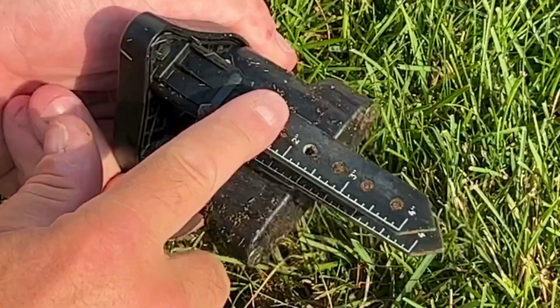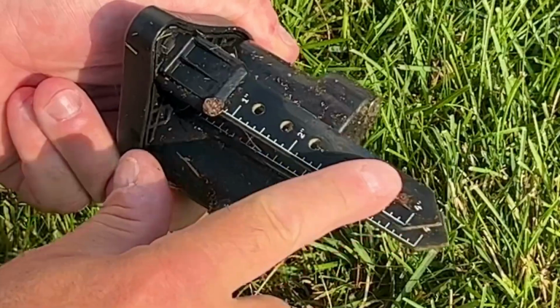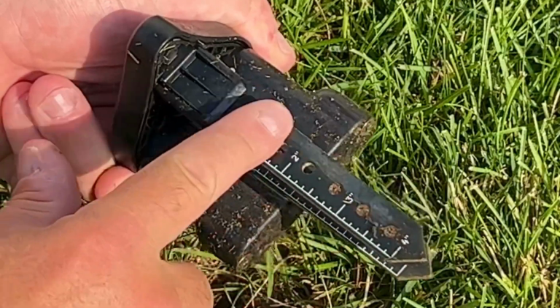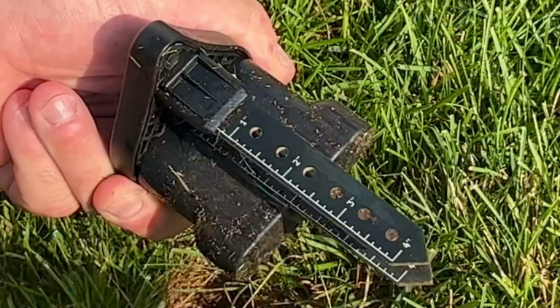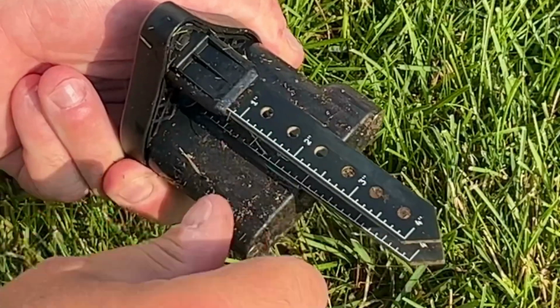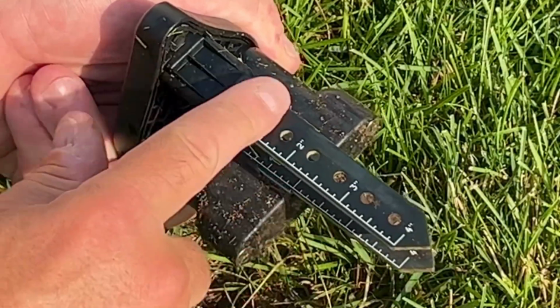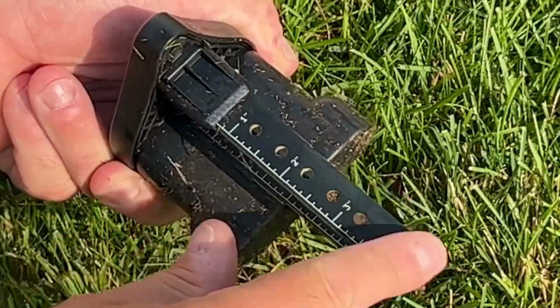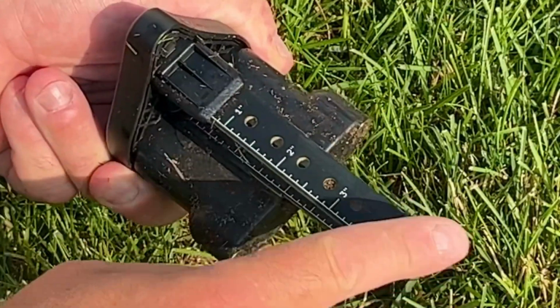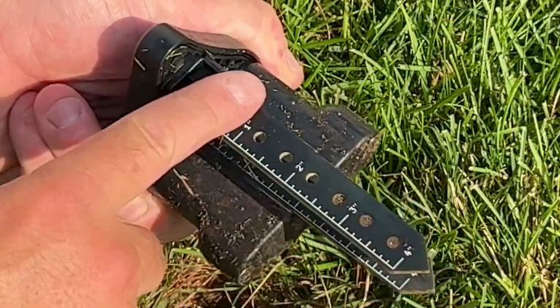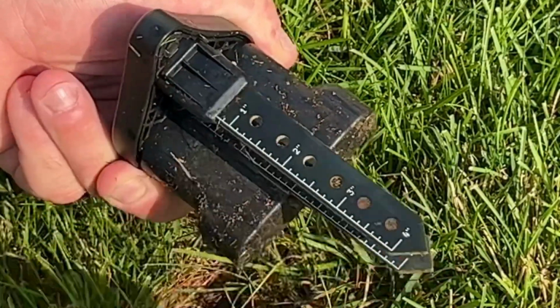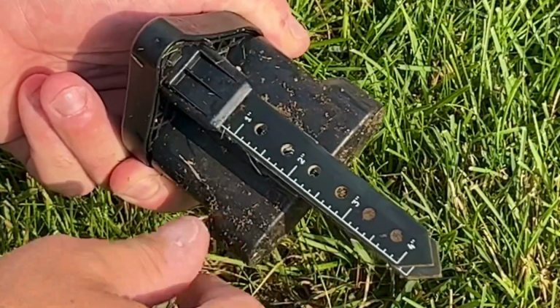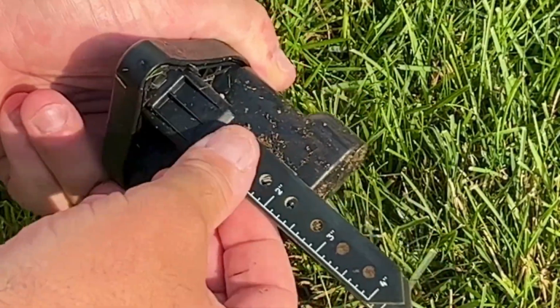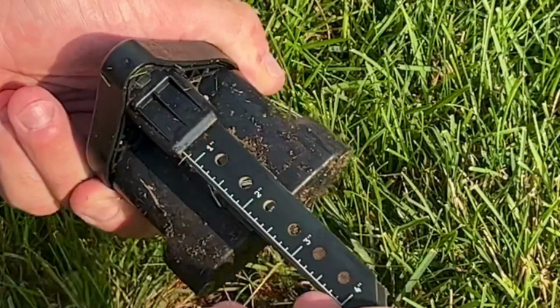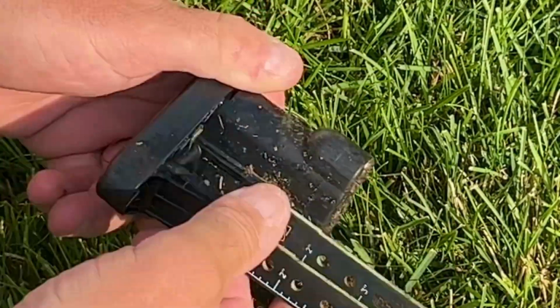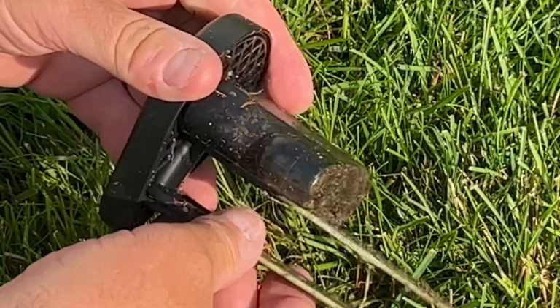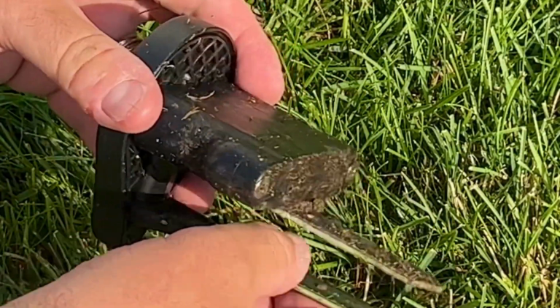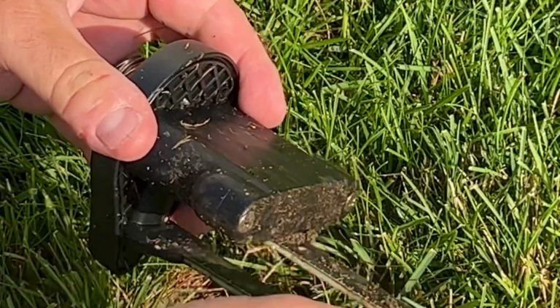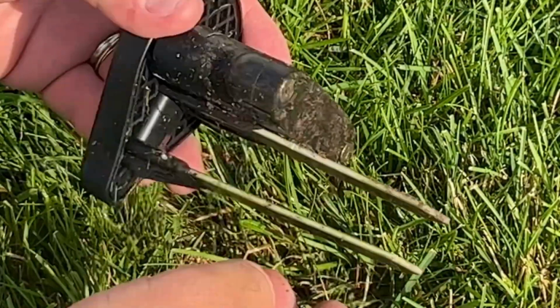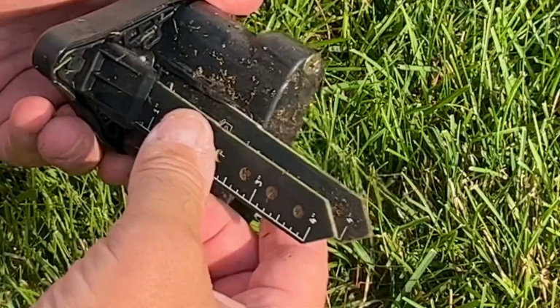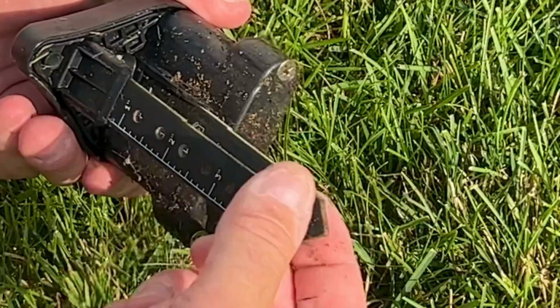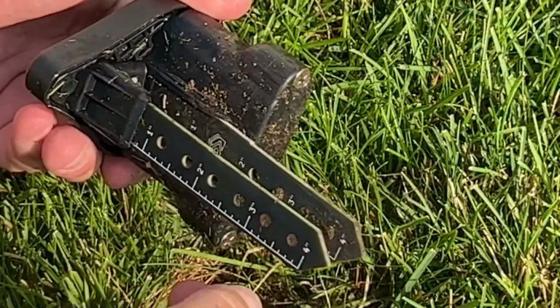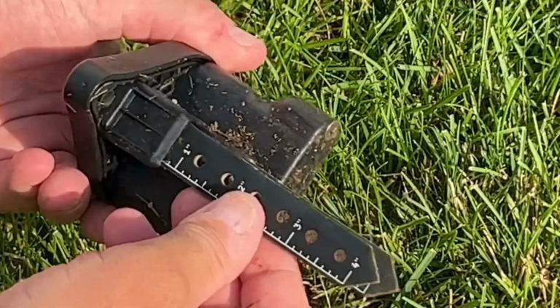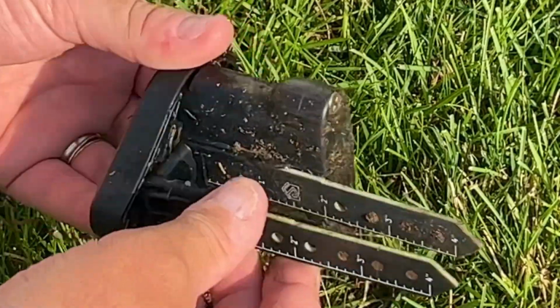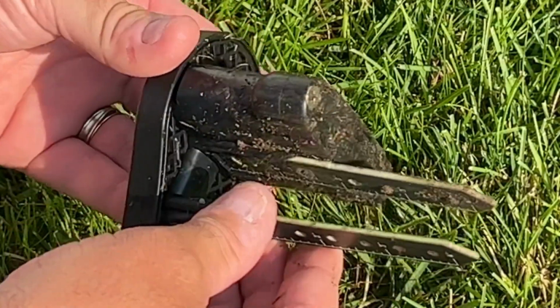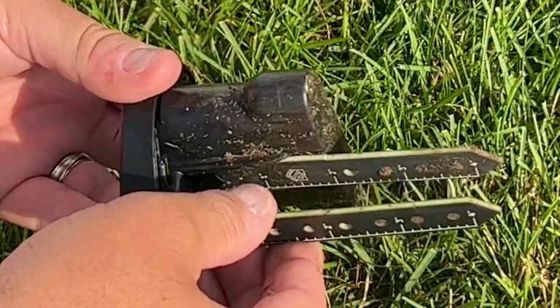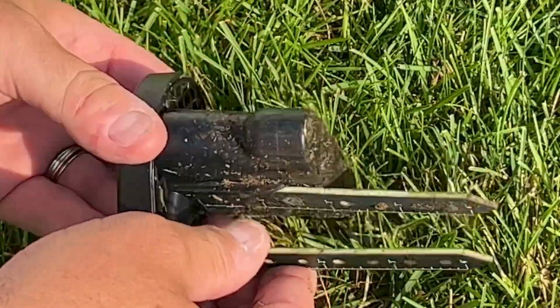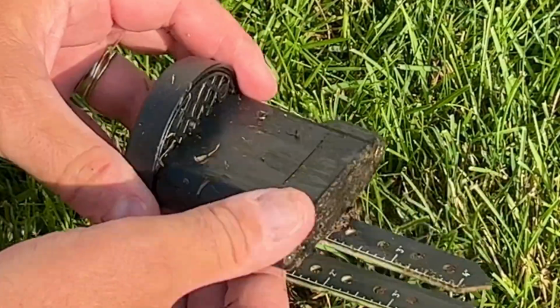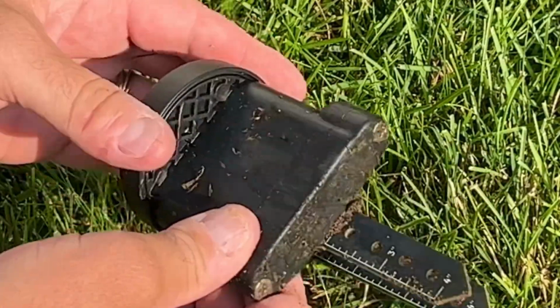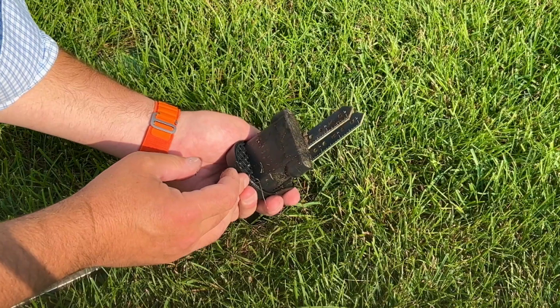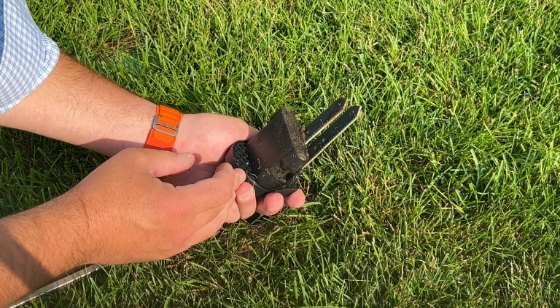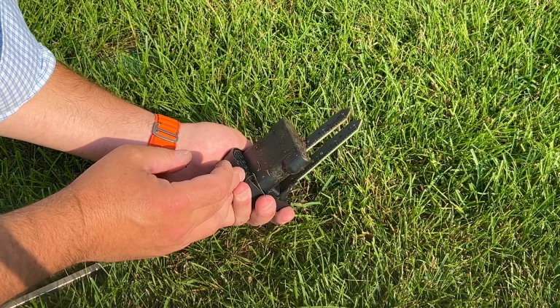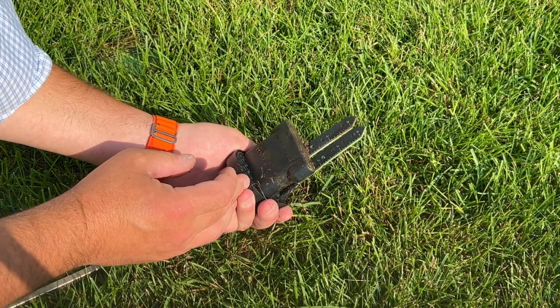The blades are in really good condition. There were actually no scuff marks from inserting it. They're not broken, they're not bent — held up very, very well.